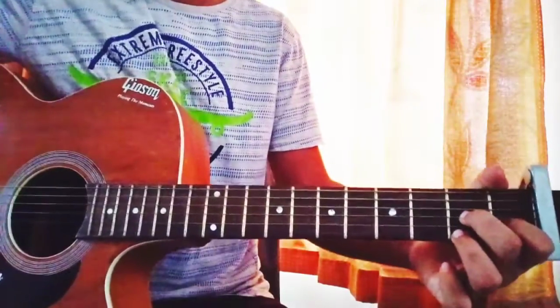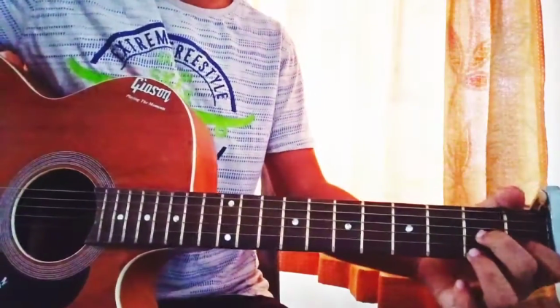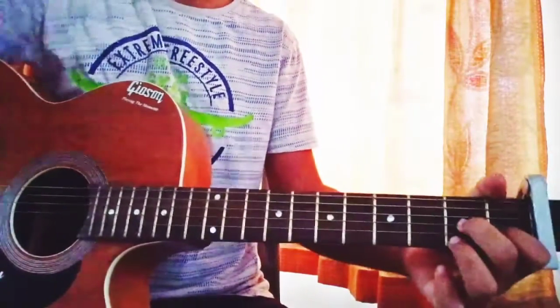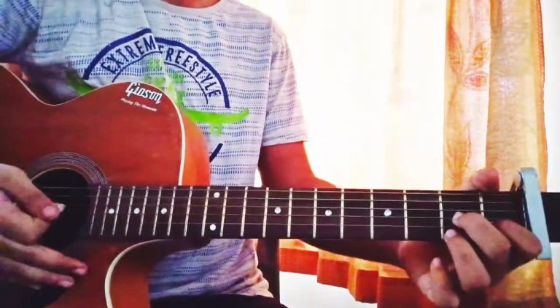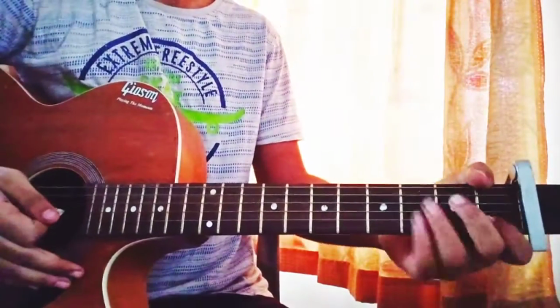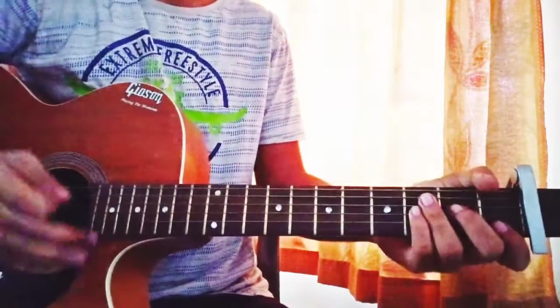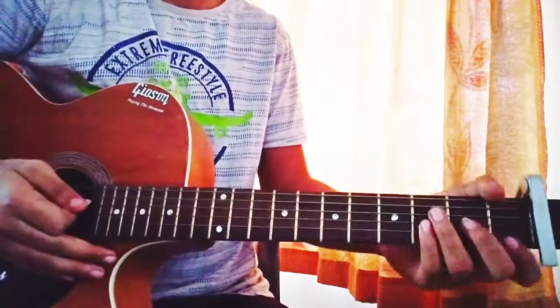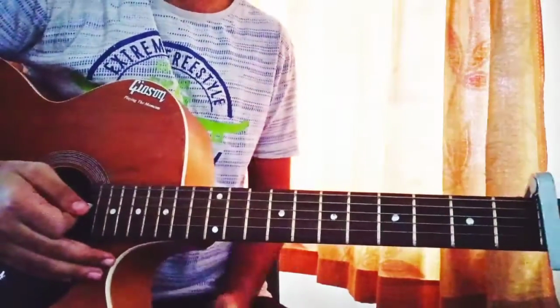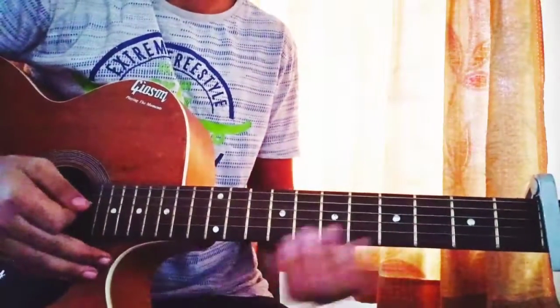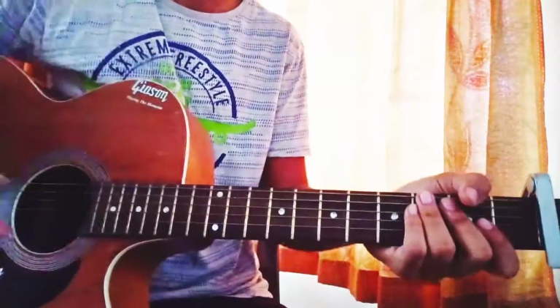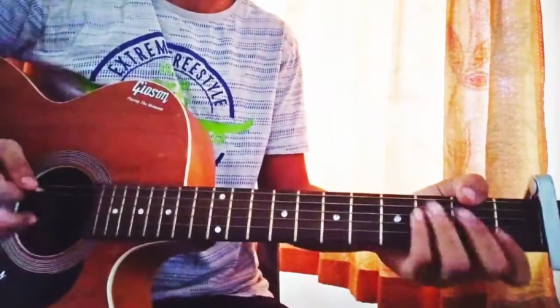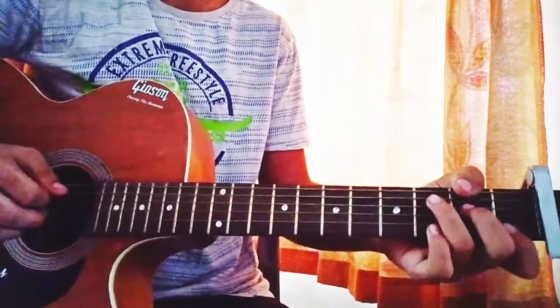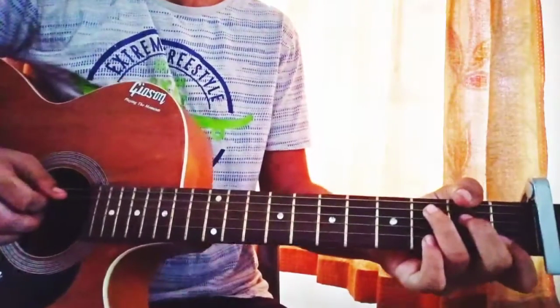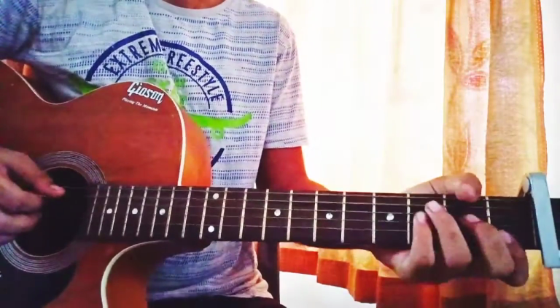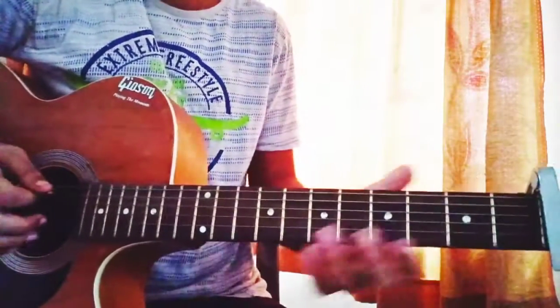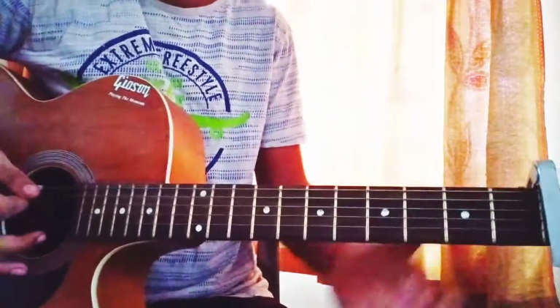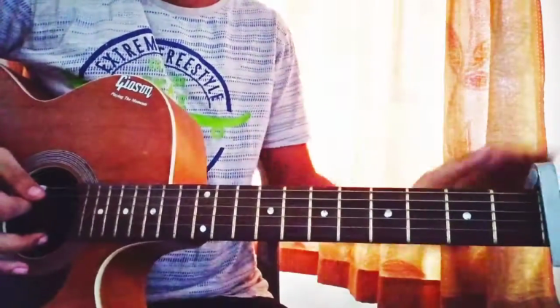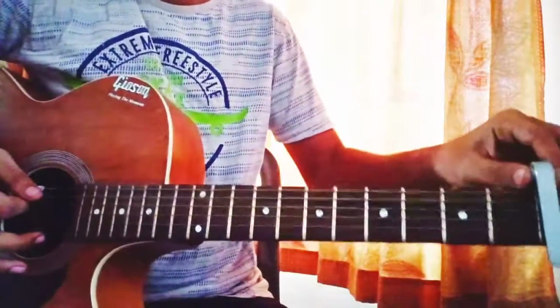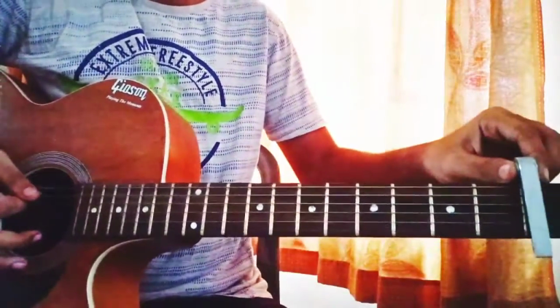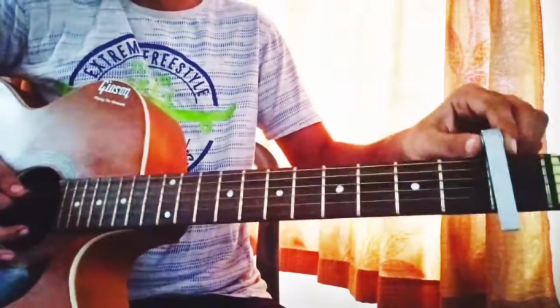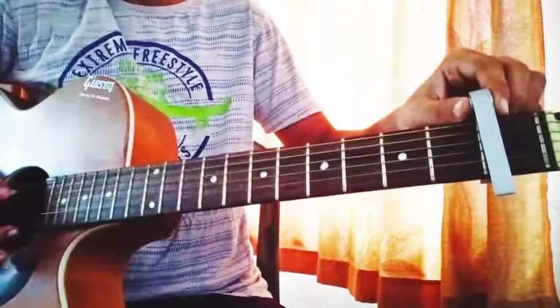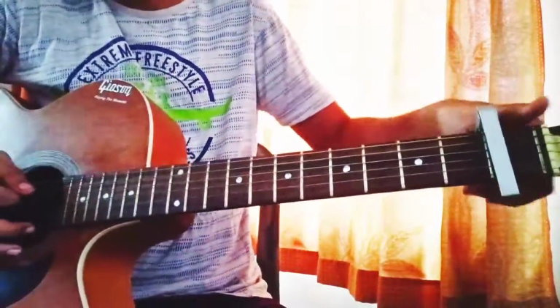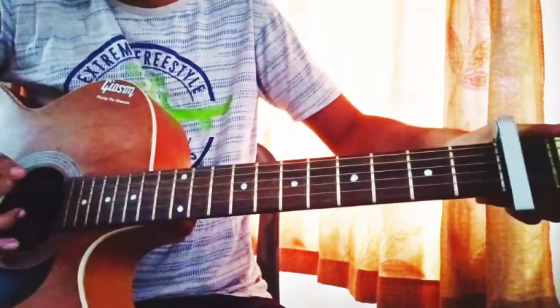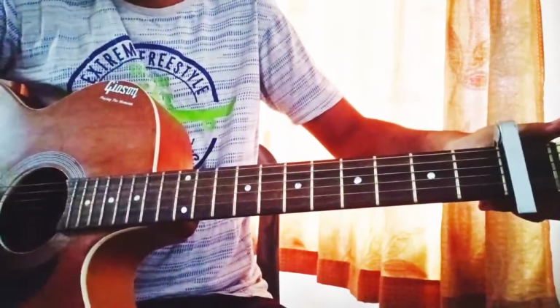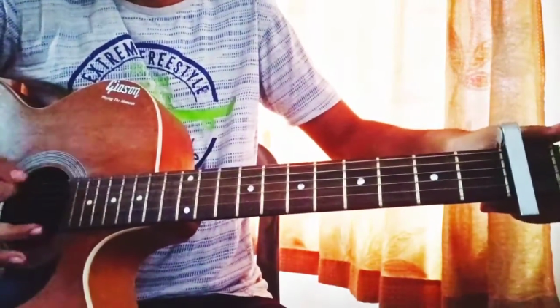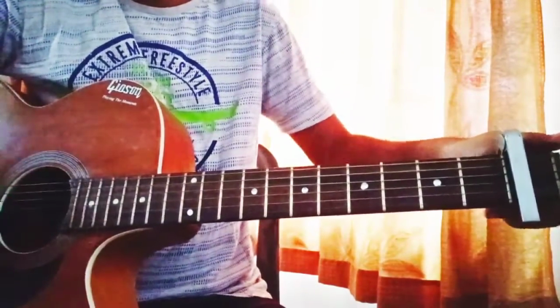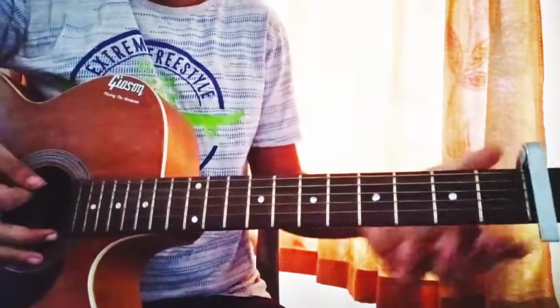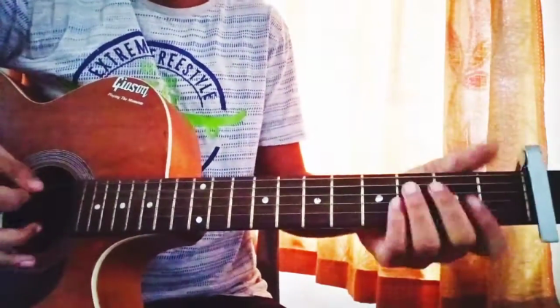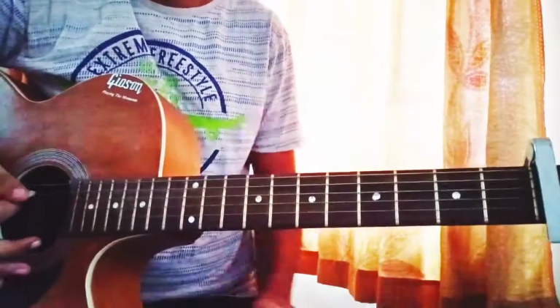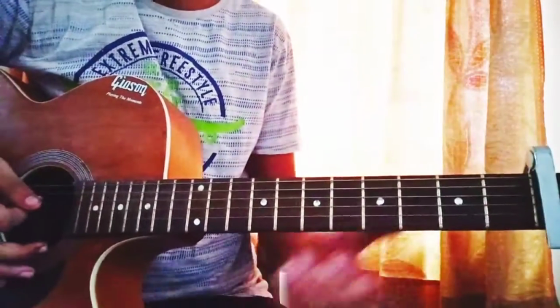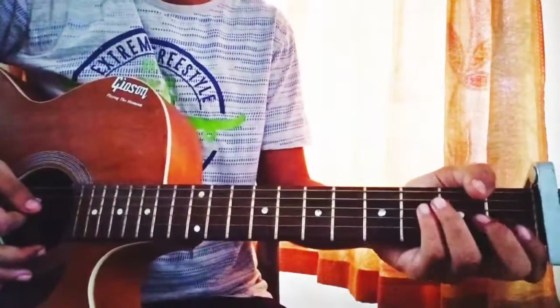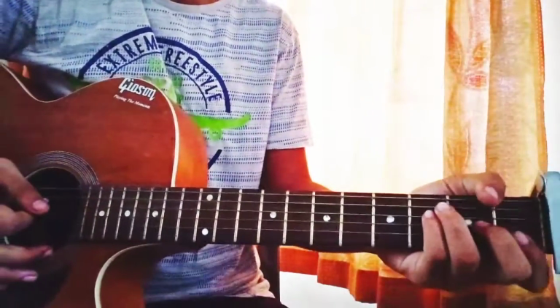Hey, what is up guys, welcome back to my channel. This is a new song by Ariana Grande and Social House, 'Boyfriend'. We got the chords sorted out, so let's focus on the song.